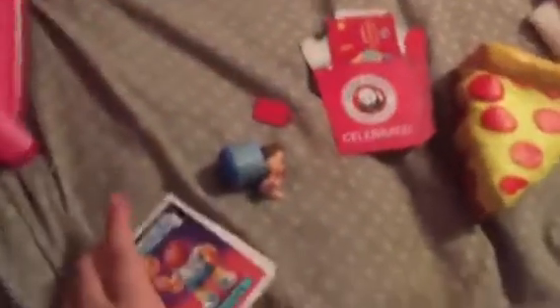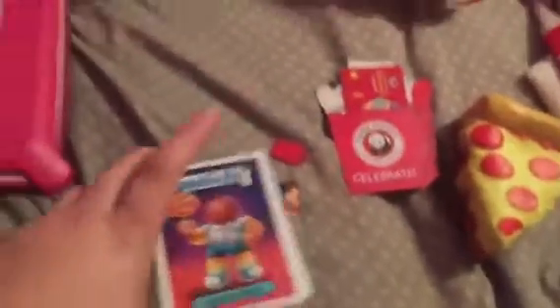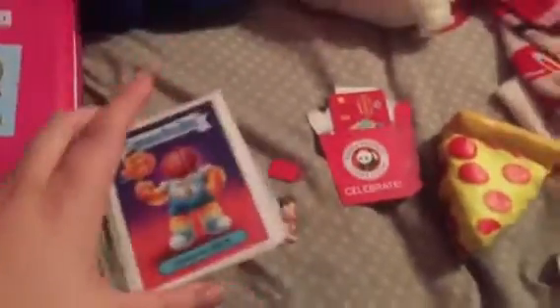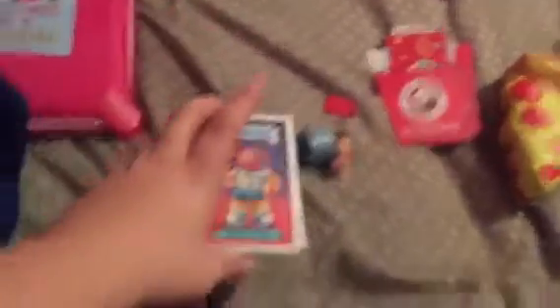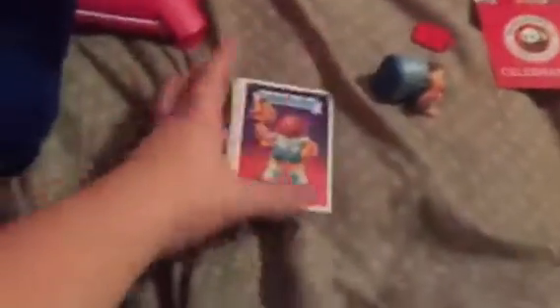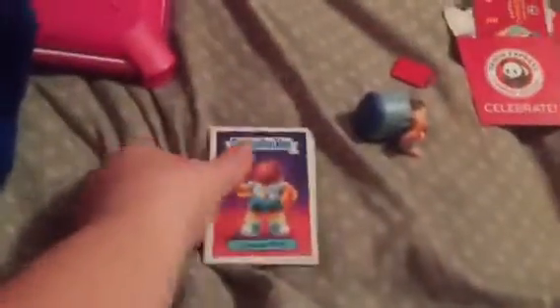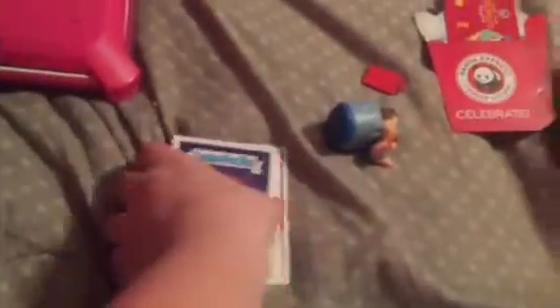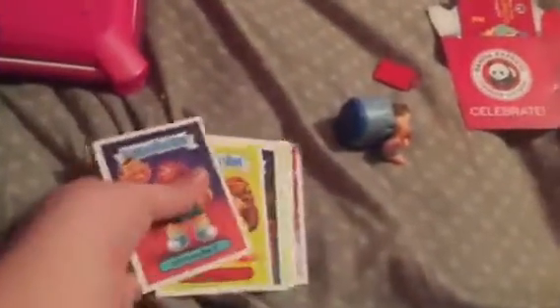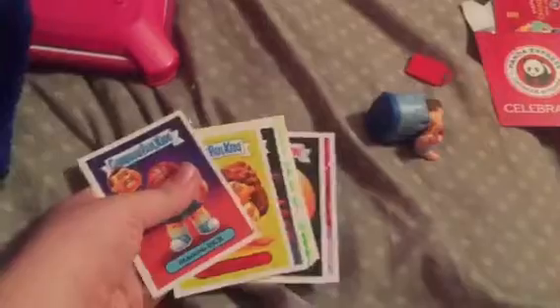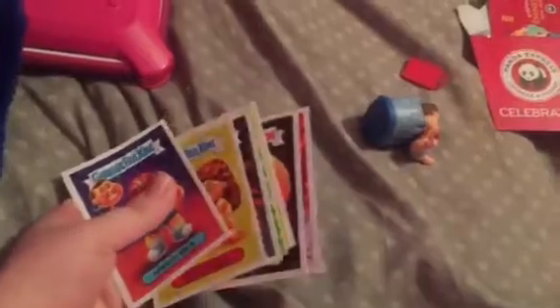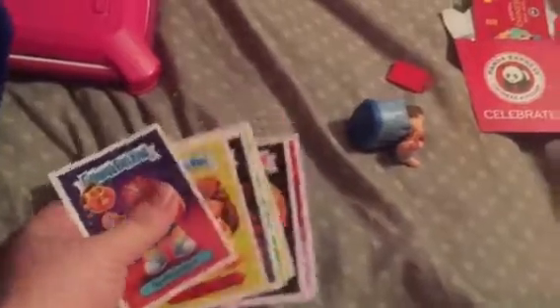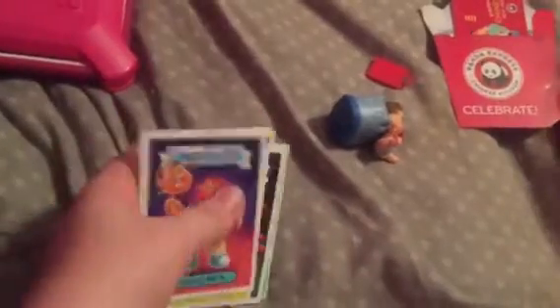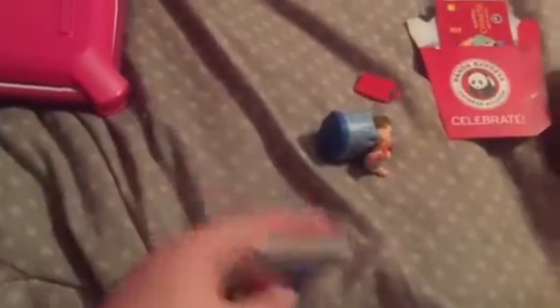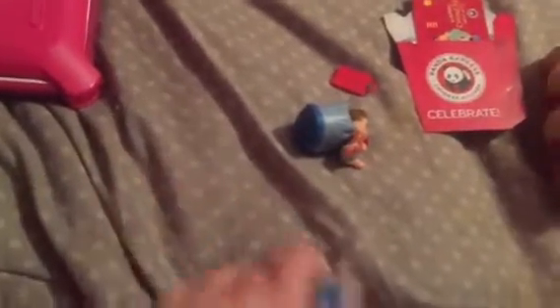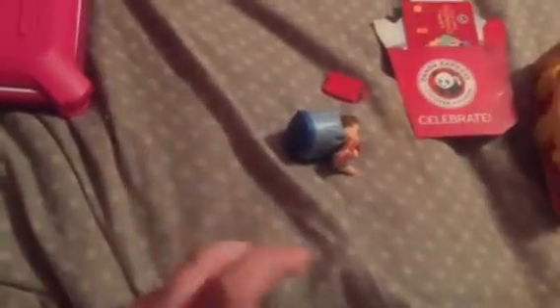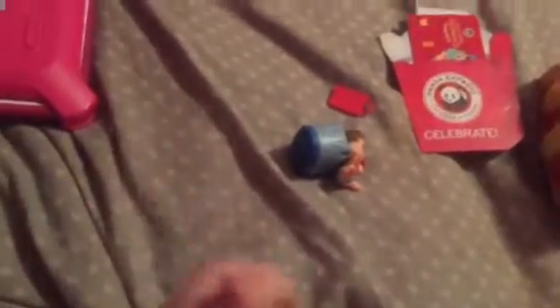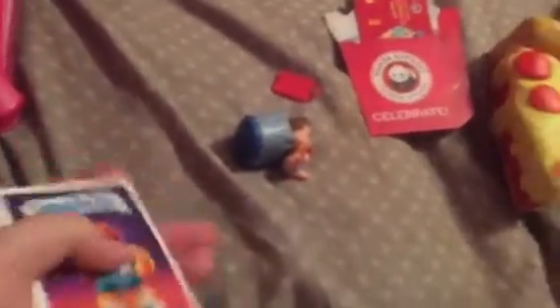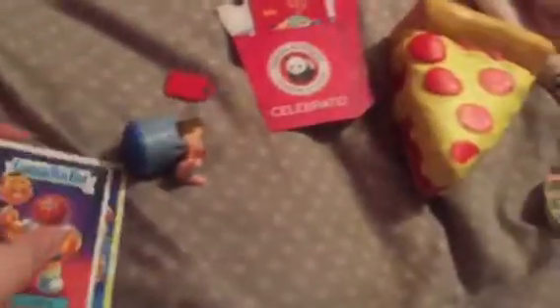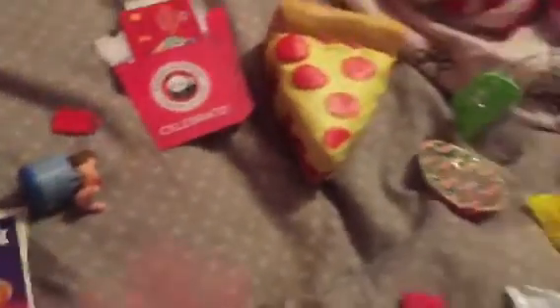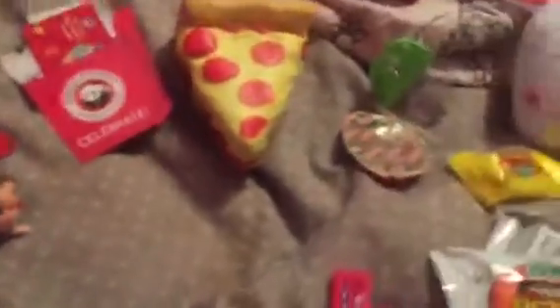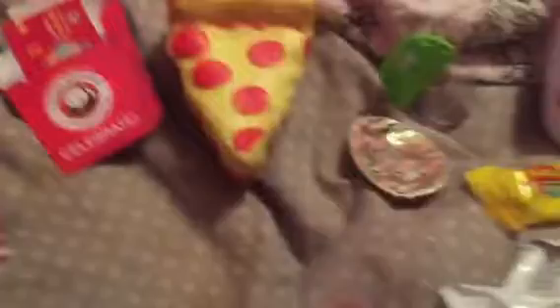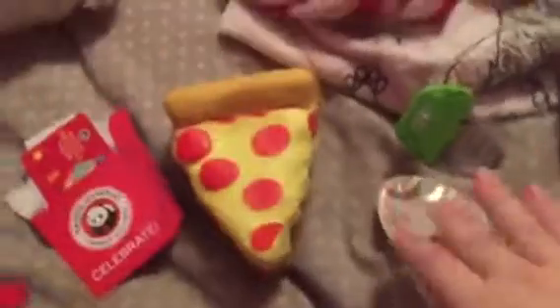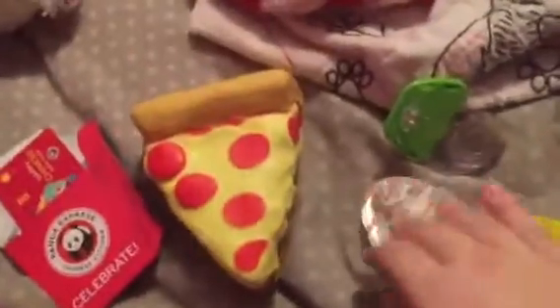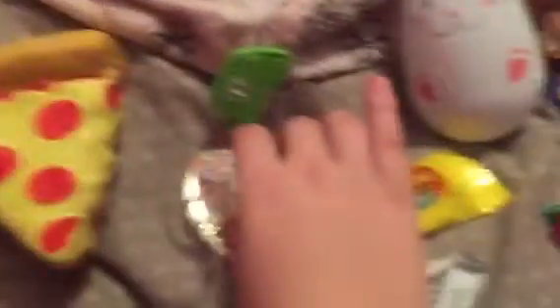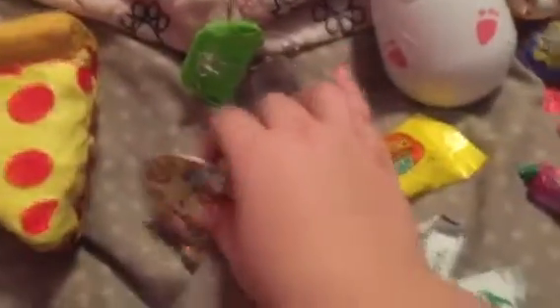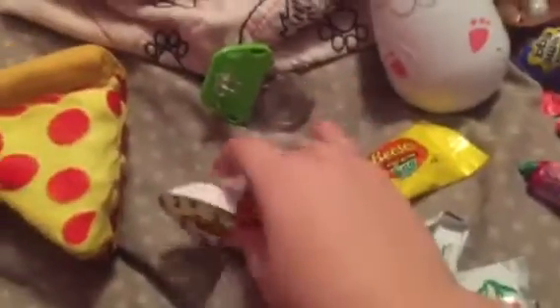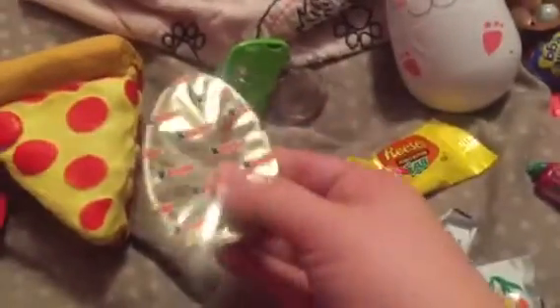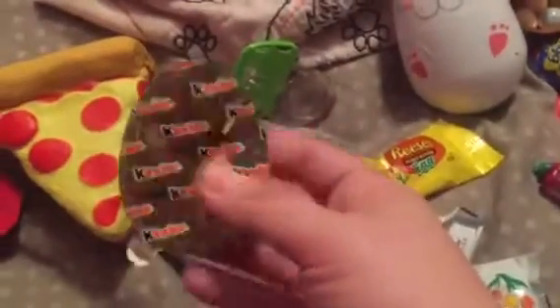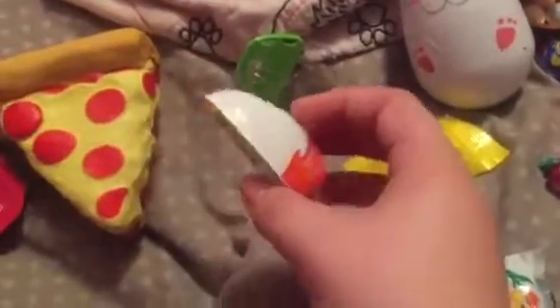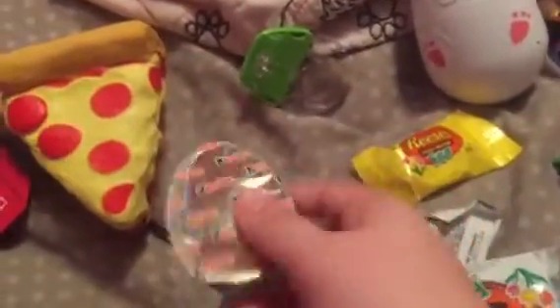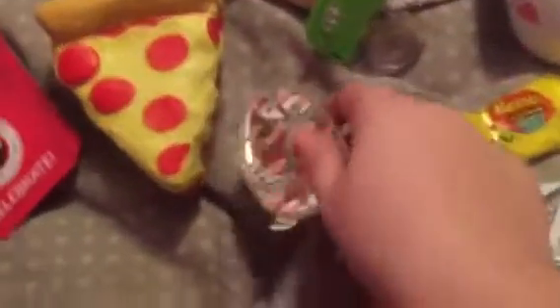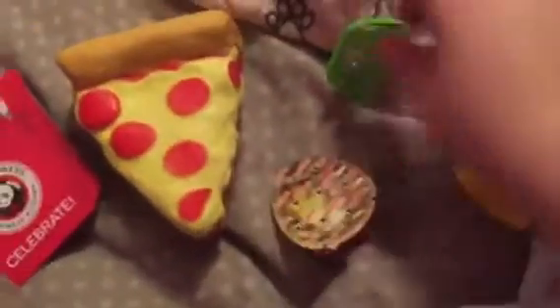And then I got this set of Garbage Pail Kids cards that are for the We Hate the 80s pack. Now for the candy — I got a Kinder Joy egg.